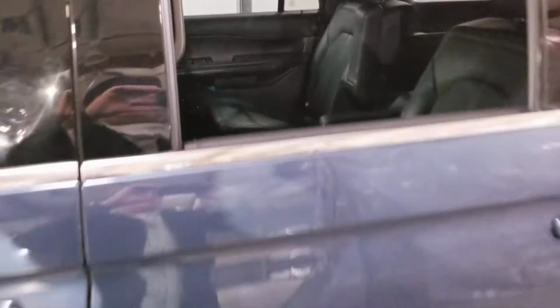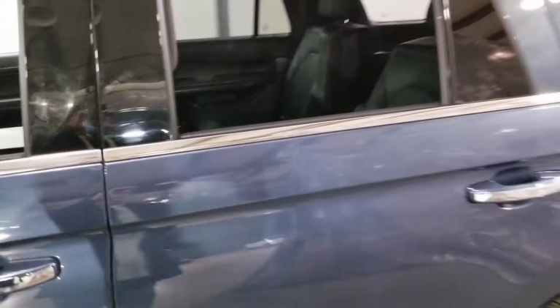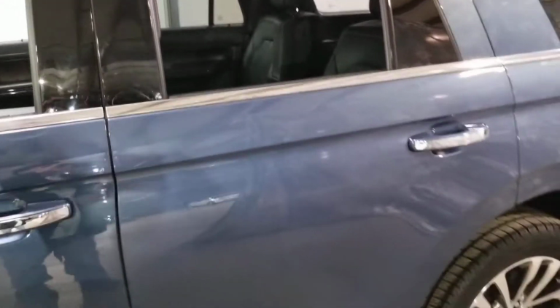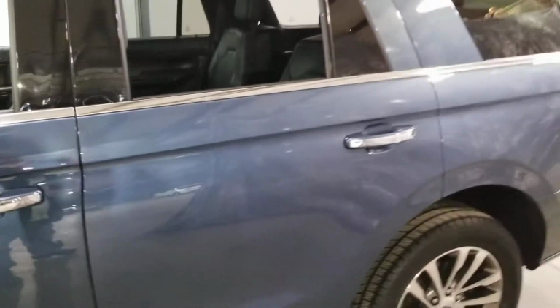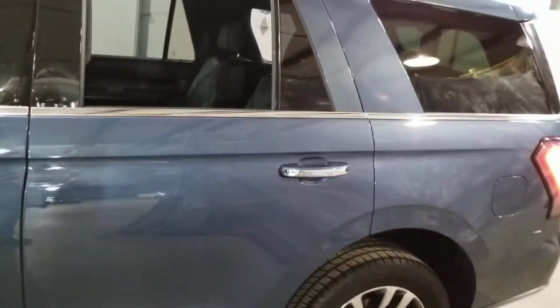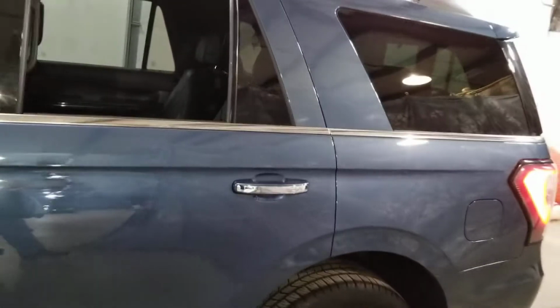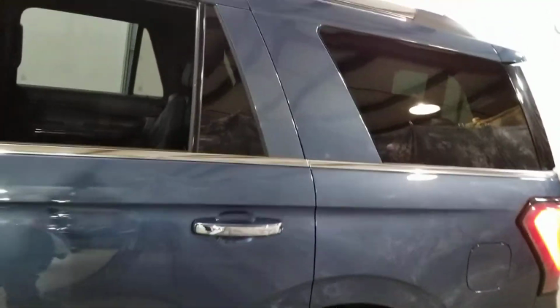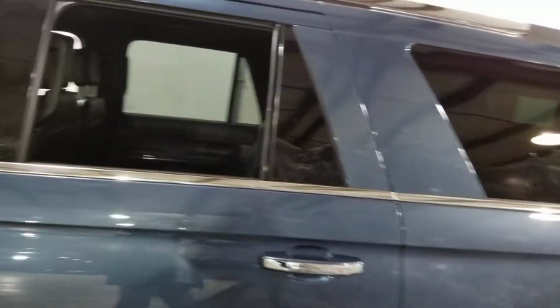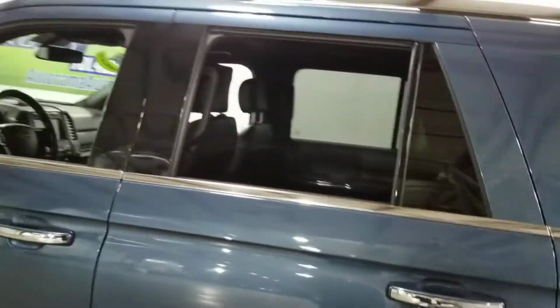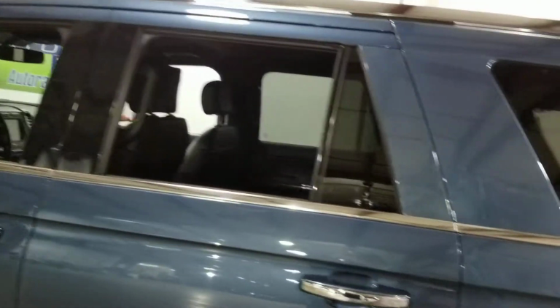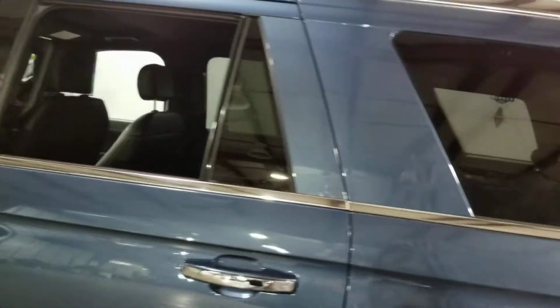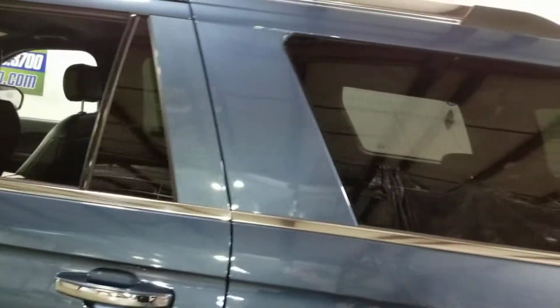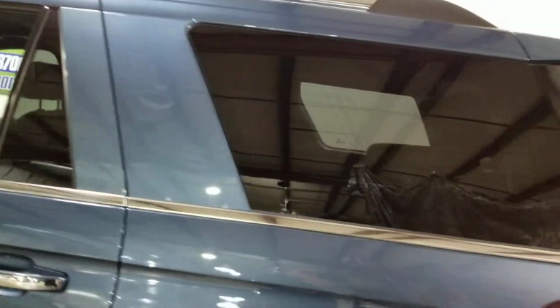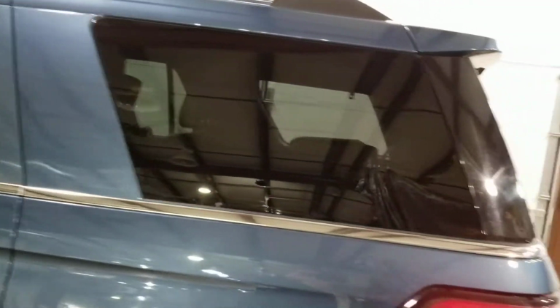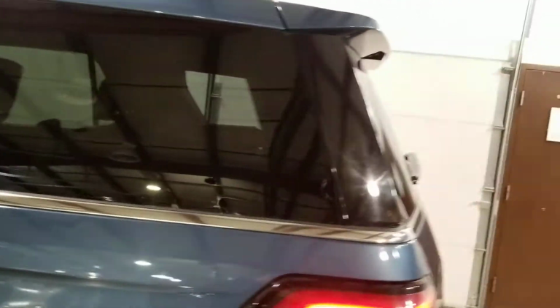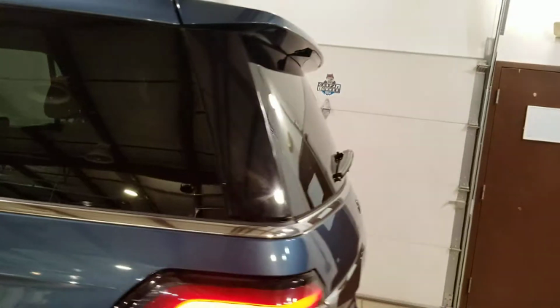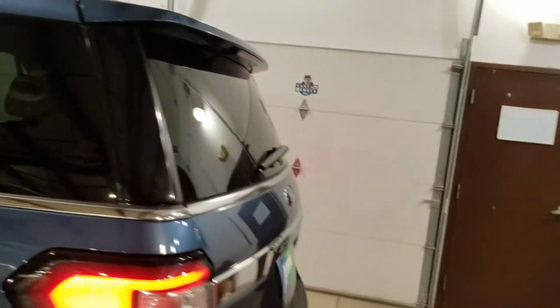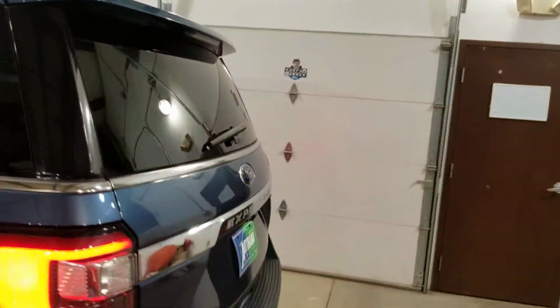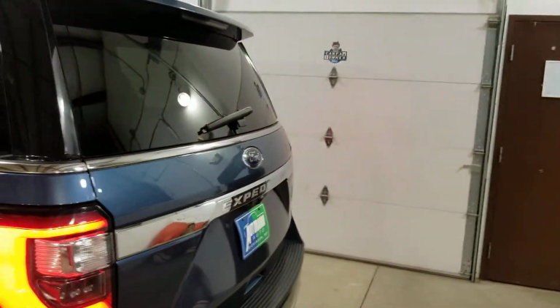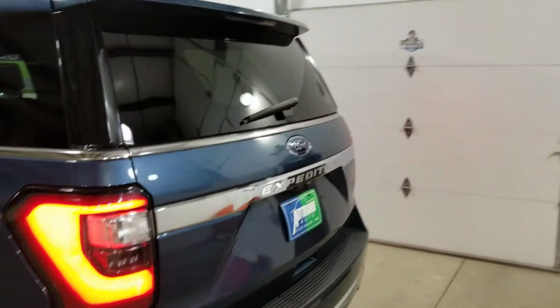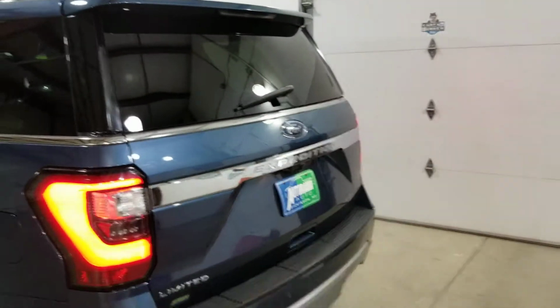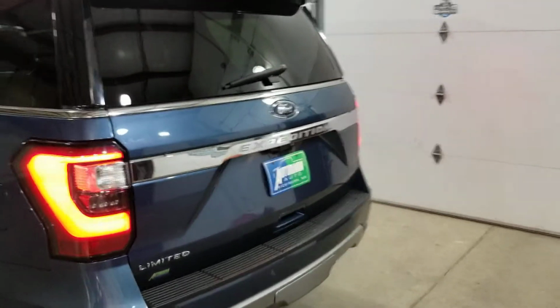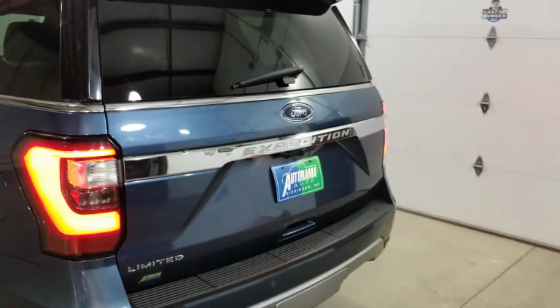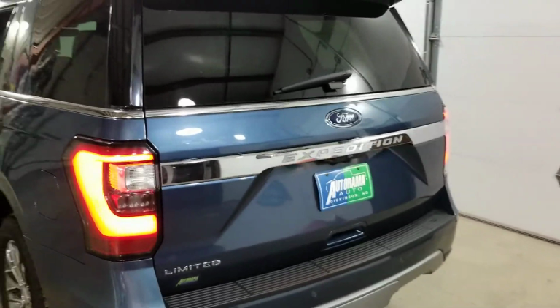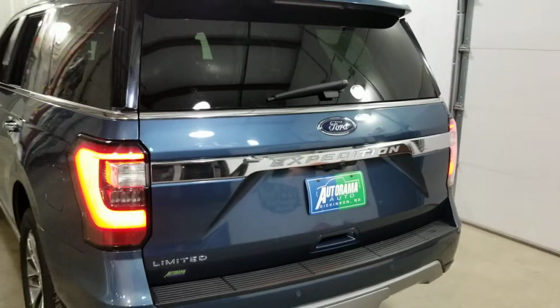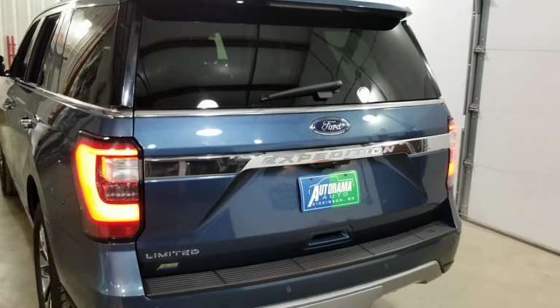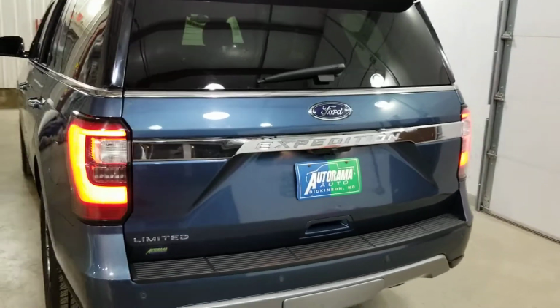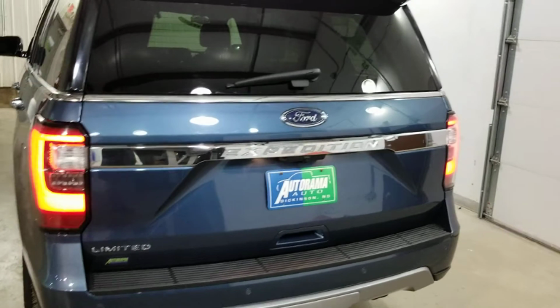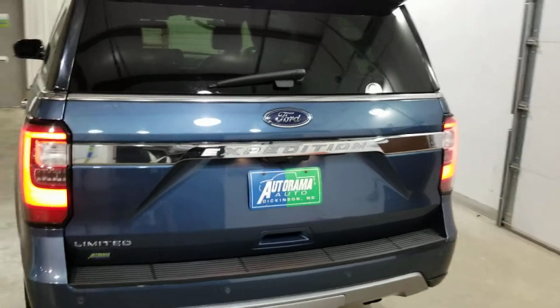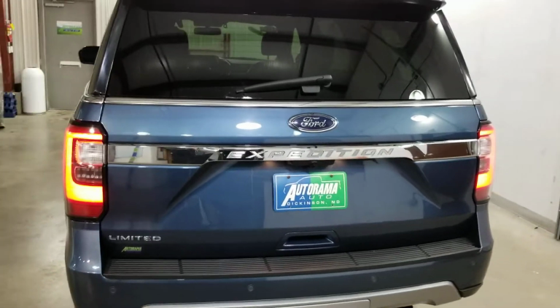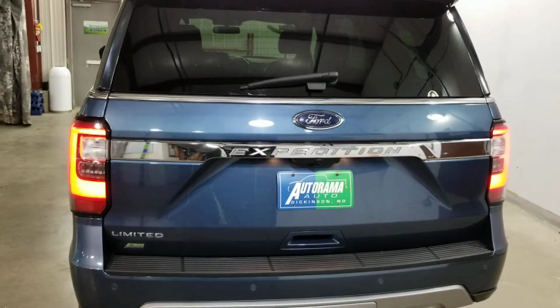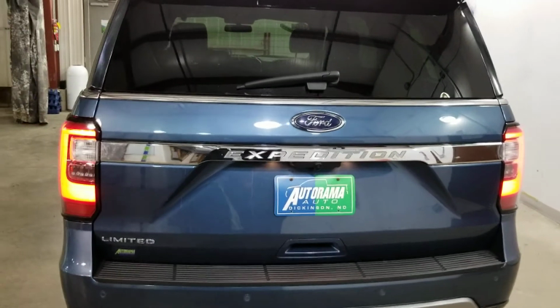Carfax says no accidents, got a fresh oil change, tow package, power running boards. Looks awesome with this blue on black. Get it at Autorama Auto Sales in Dickinson, North Dakota and AutoramaAuto.com.